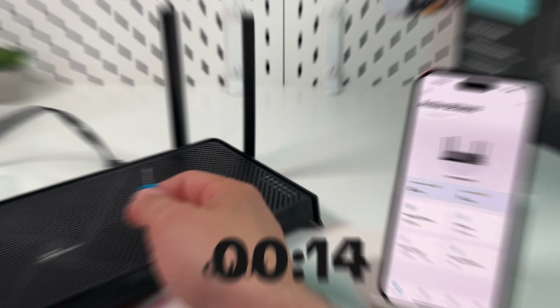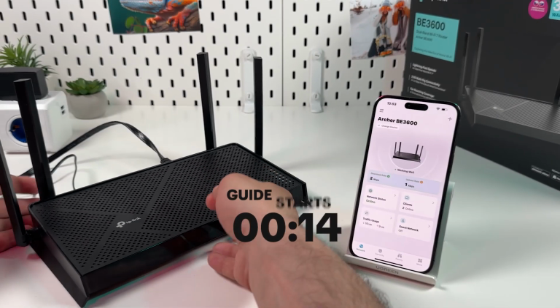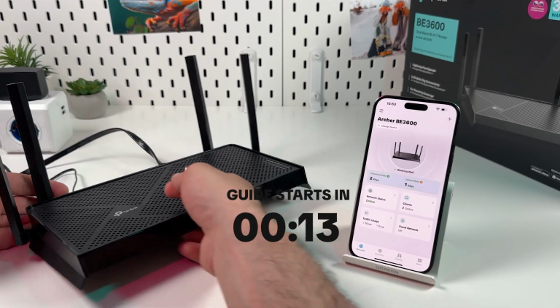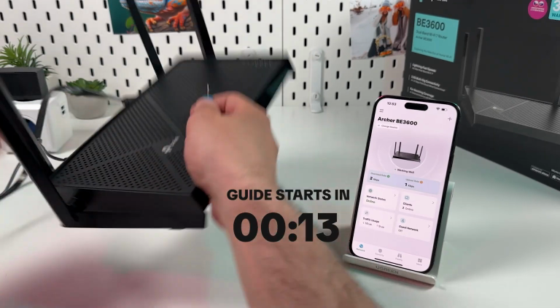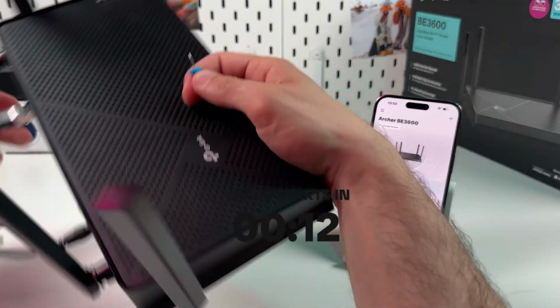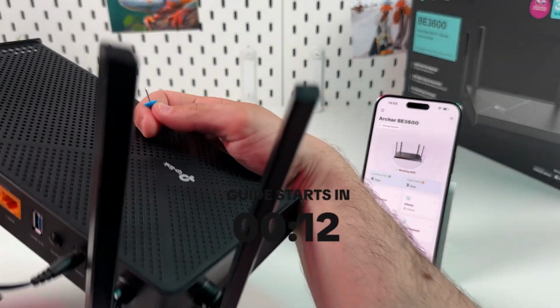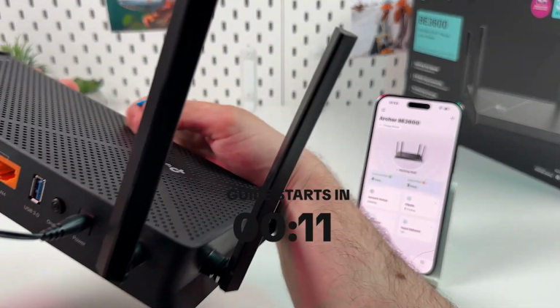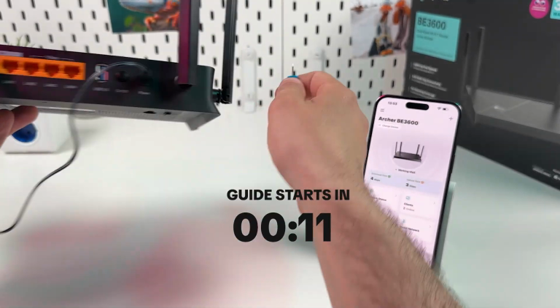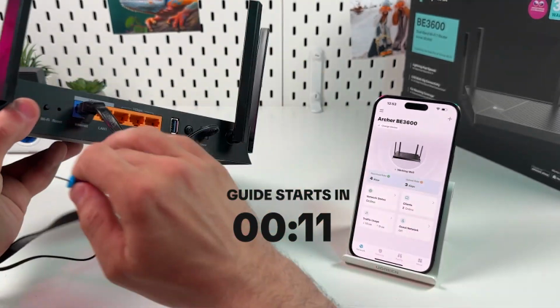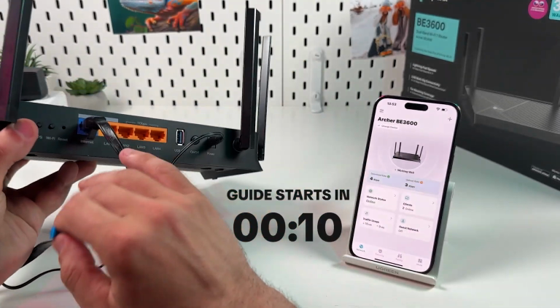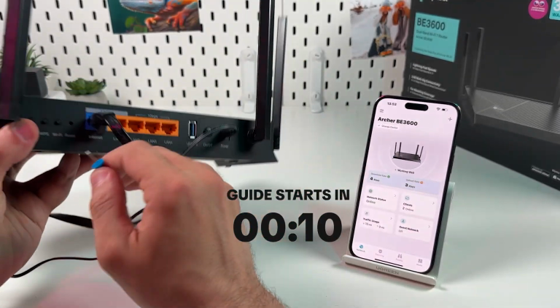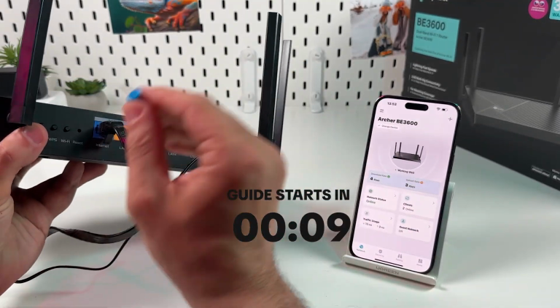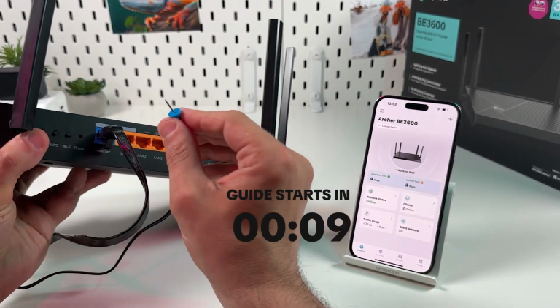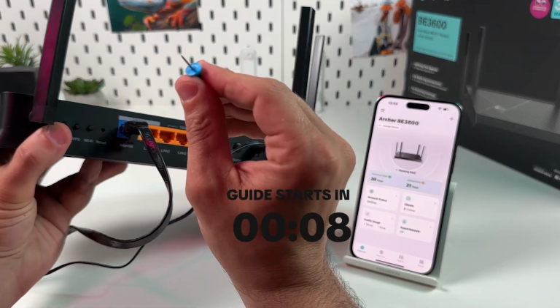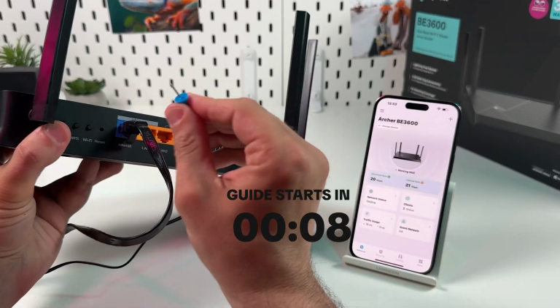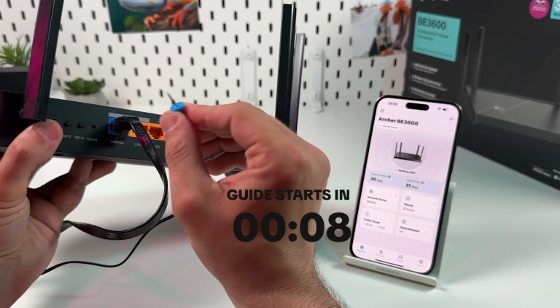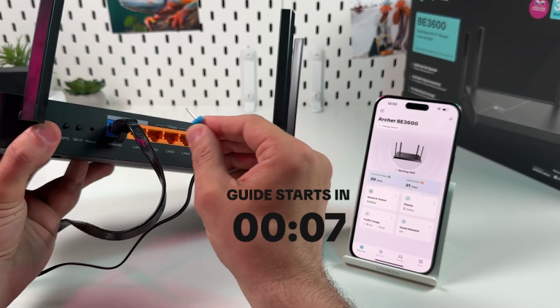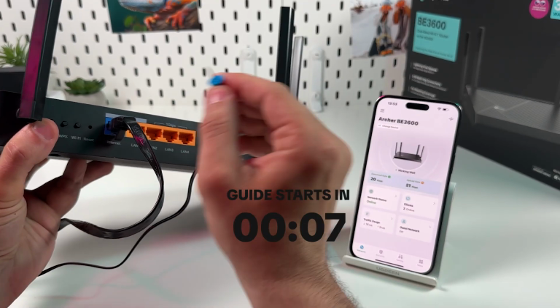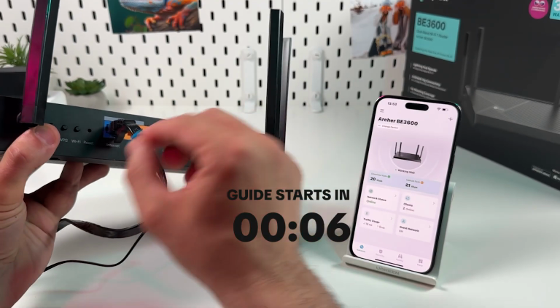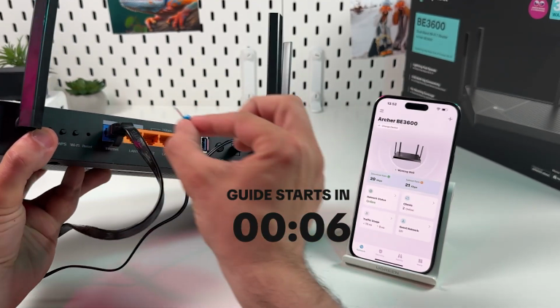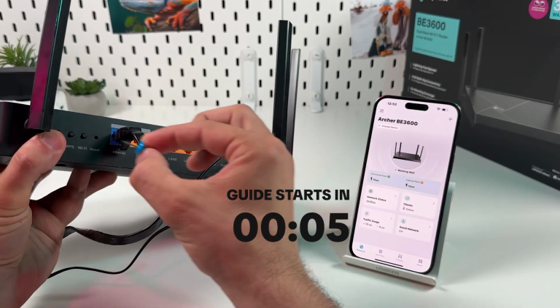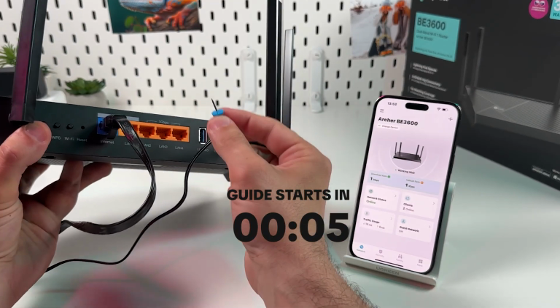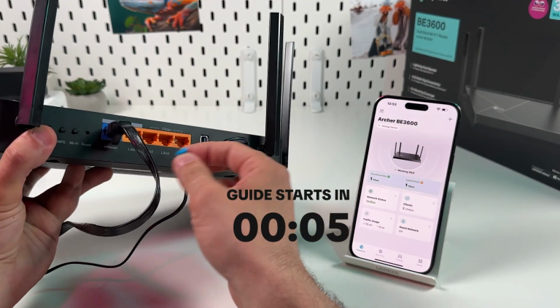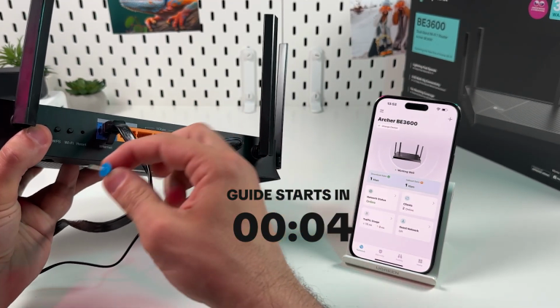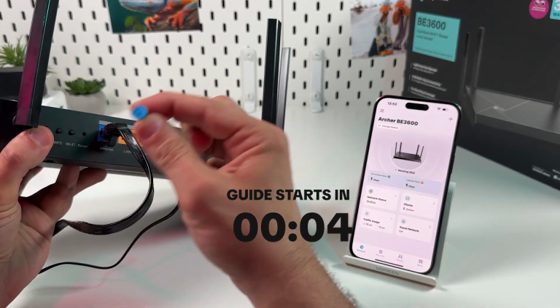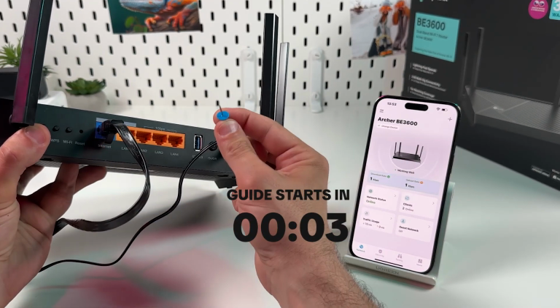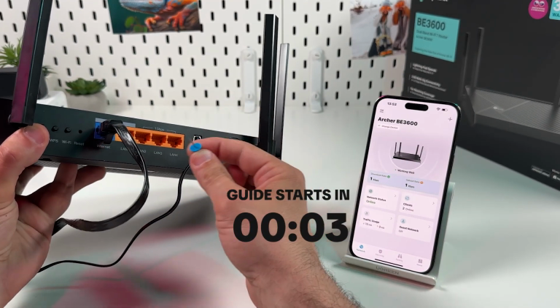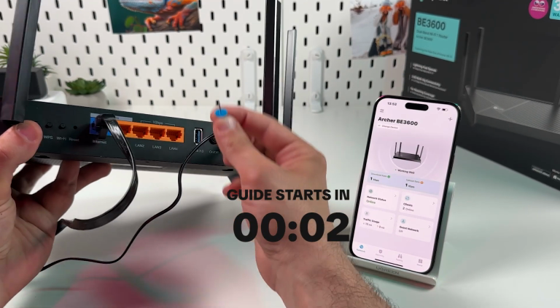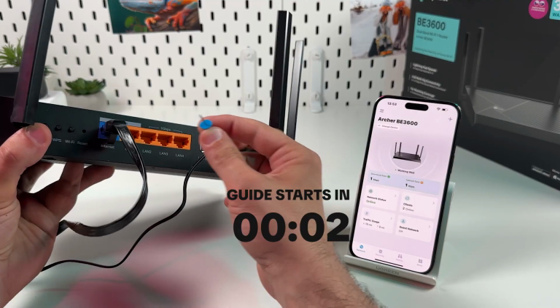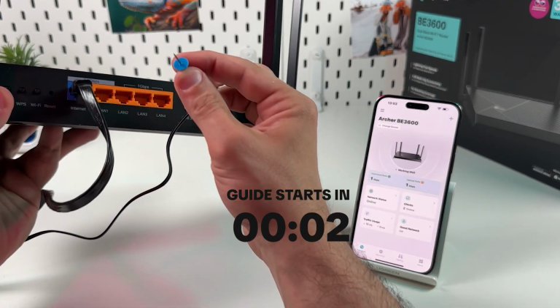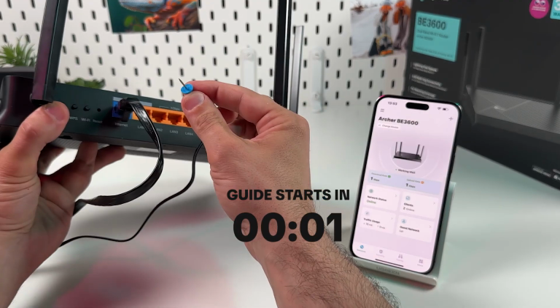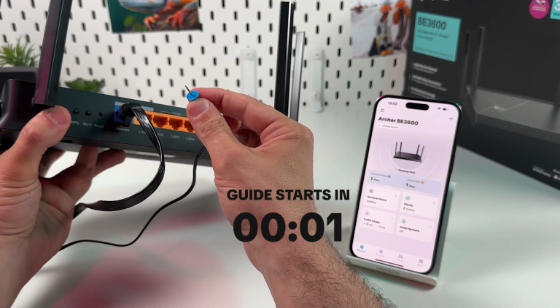Hi everyone! In this video I'm going to show you how to reset TP-Link Archer BE3600, but I will tell you much more than just how to press a button with a paperclip, and it's gonna be interesting. So watch the full video and let's get into it.